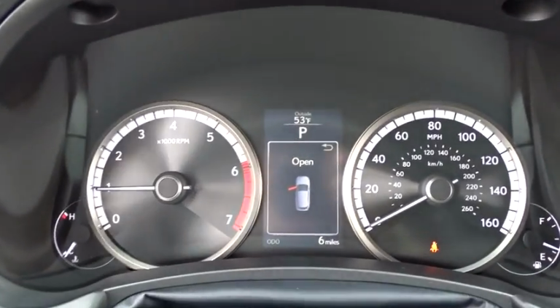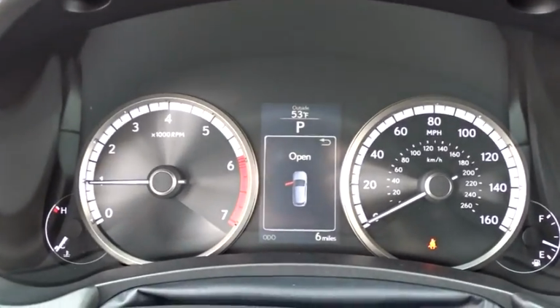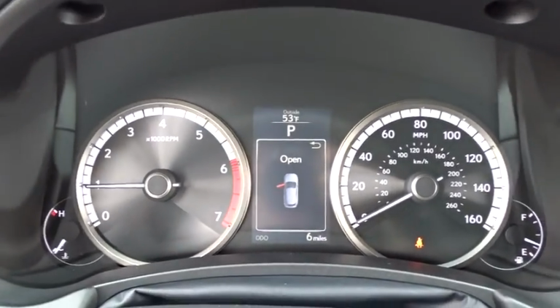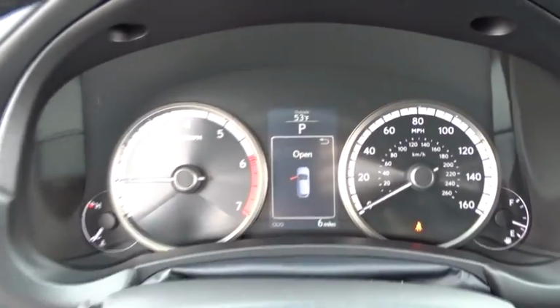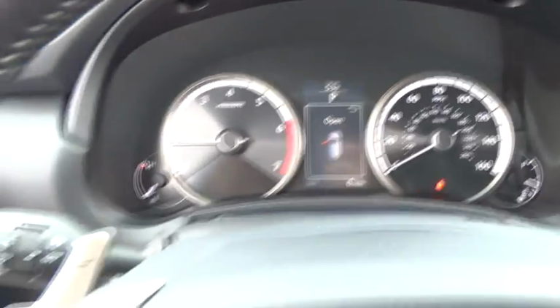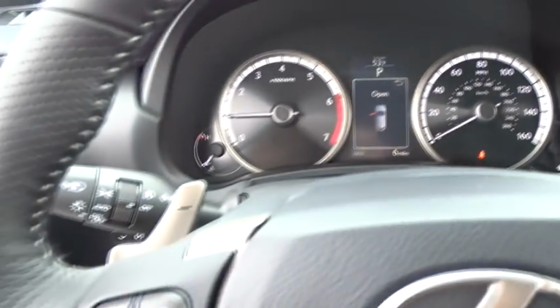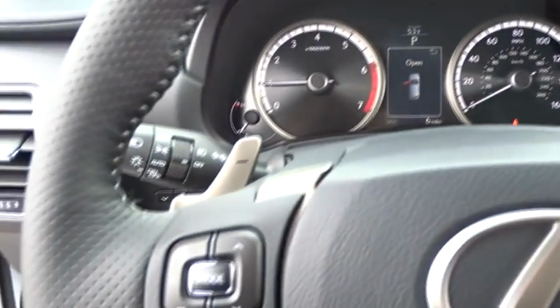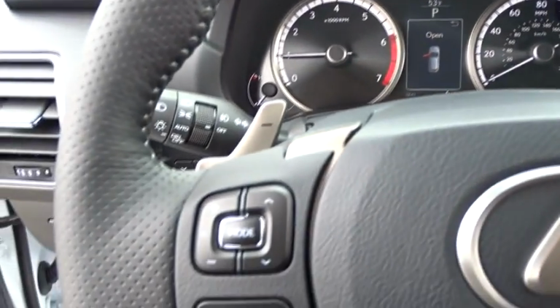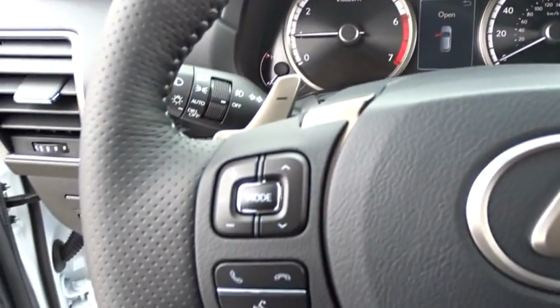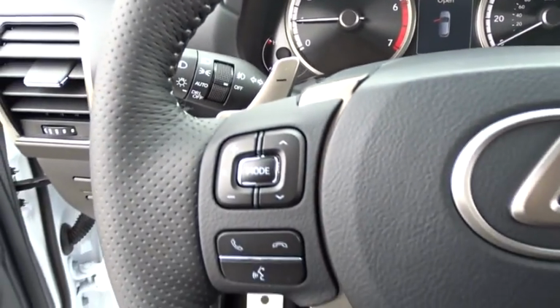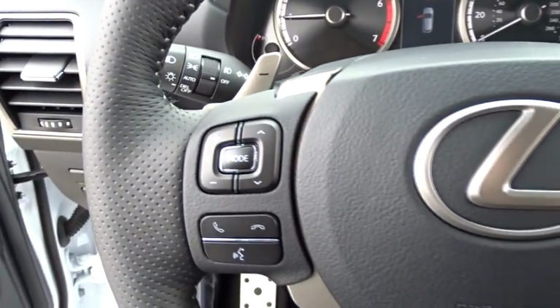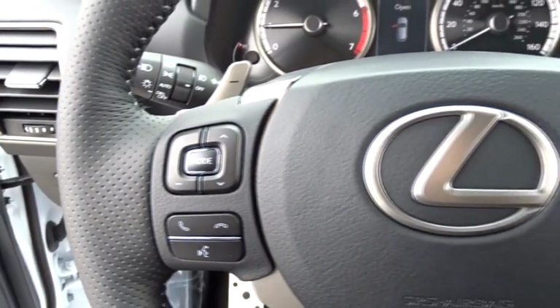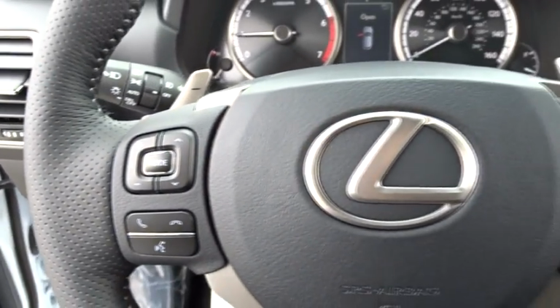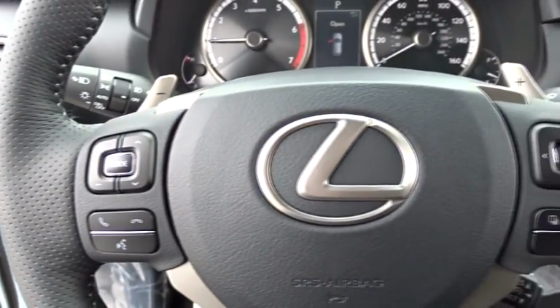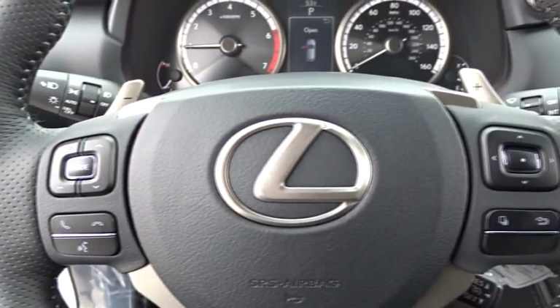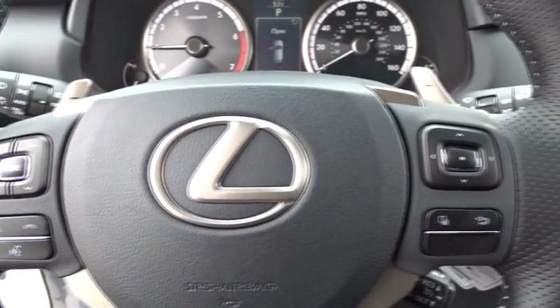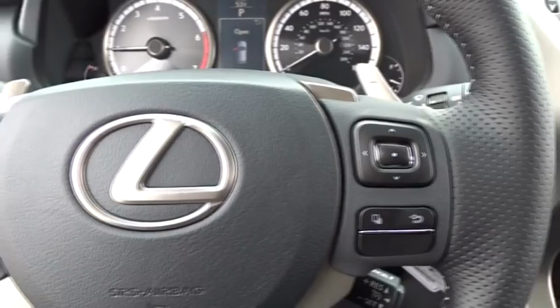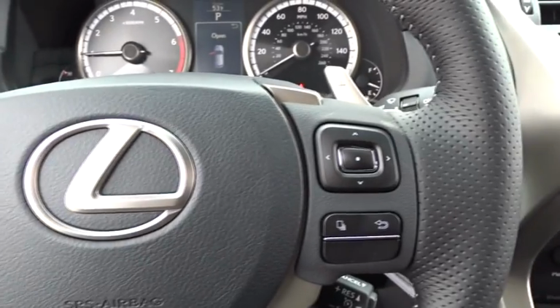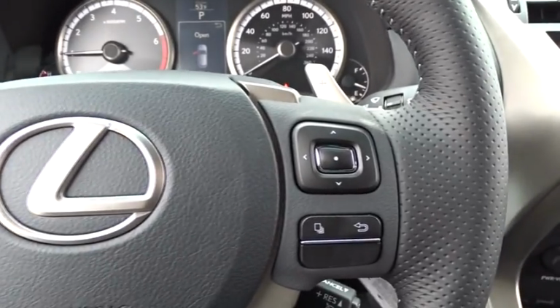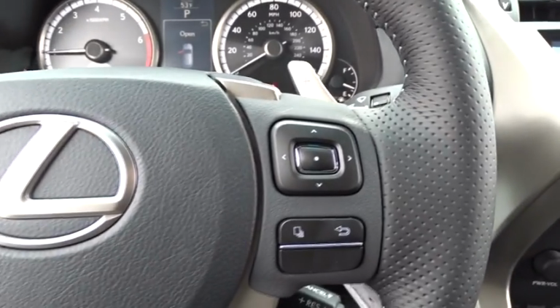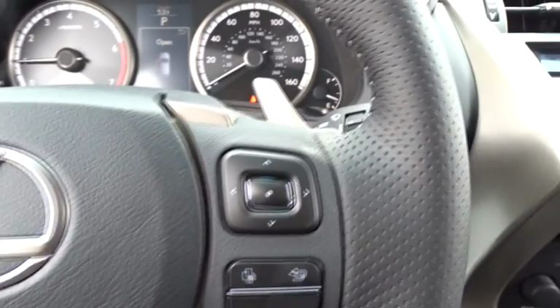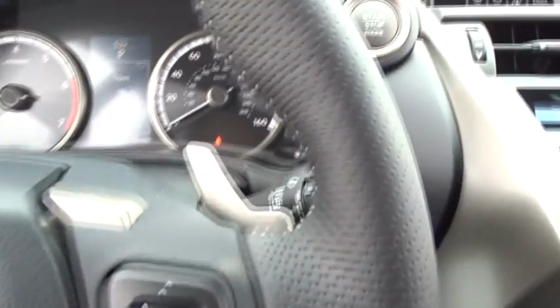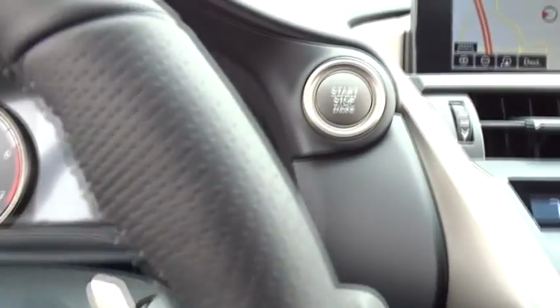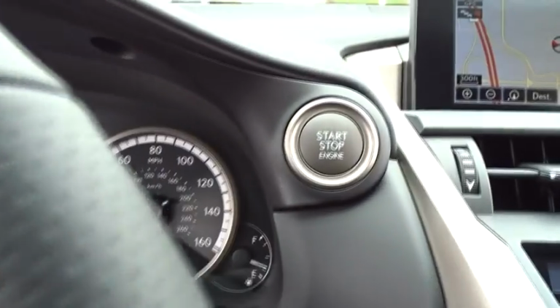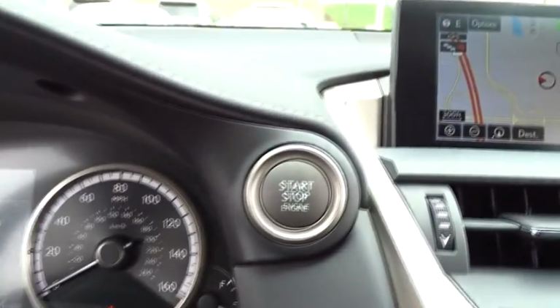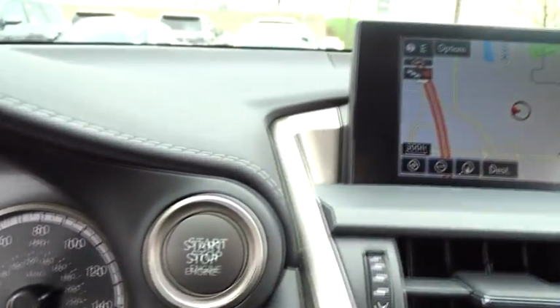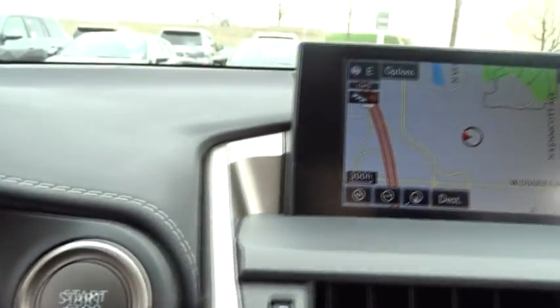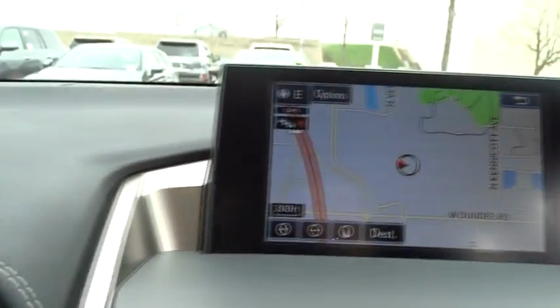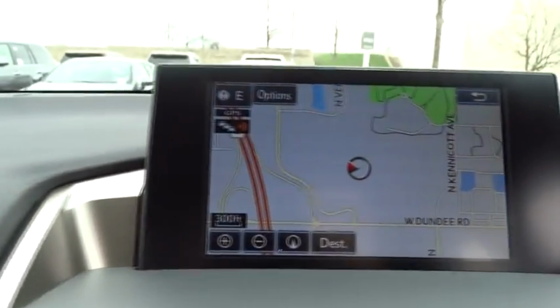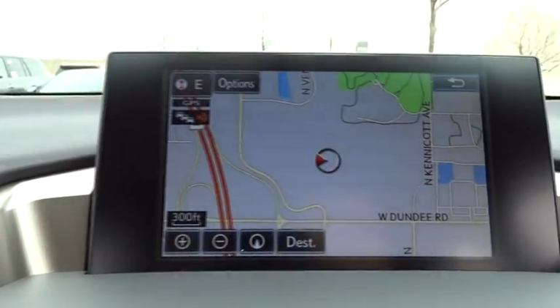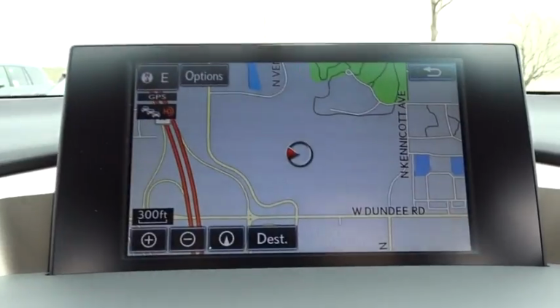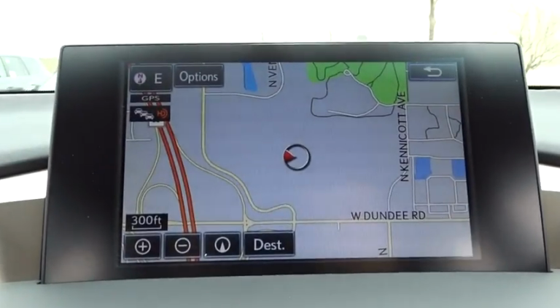Leather-wrapped steering wheel, power steering, adjustable steering wheel, cruise control, auto-dimming rearview mirror, keyless start, four-wheel disc brakes, aluminum wheels, floor mats, AM-FM stereo radio.